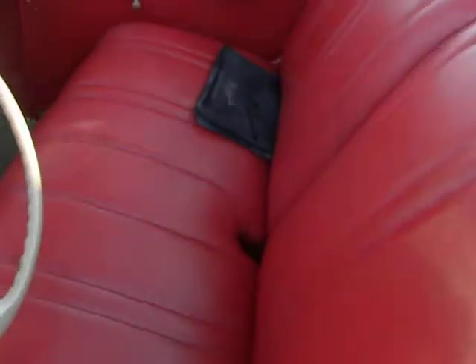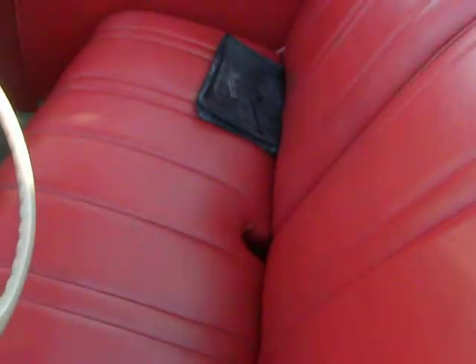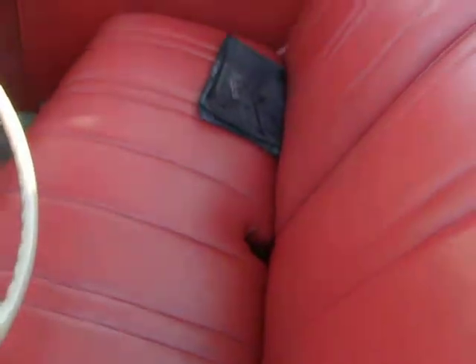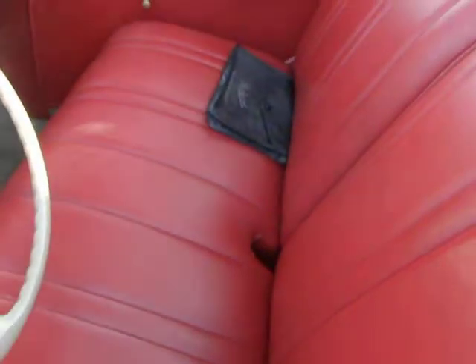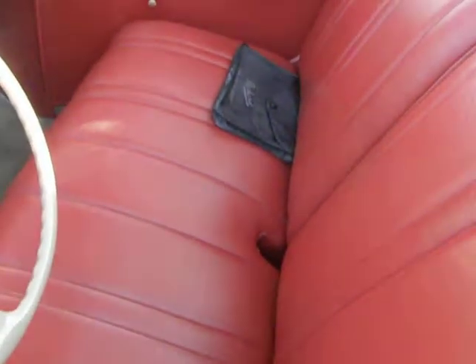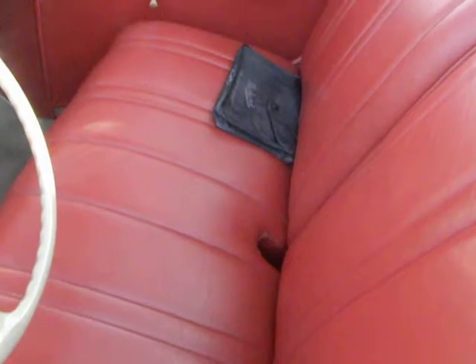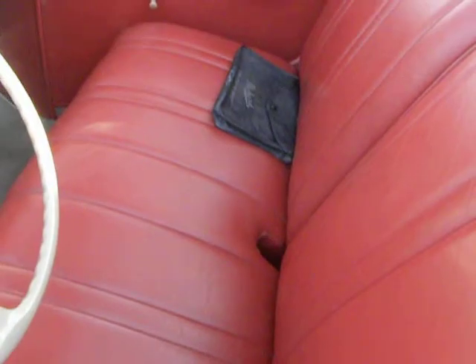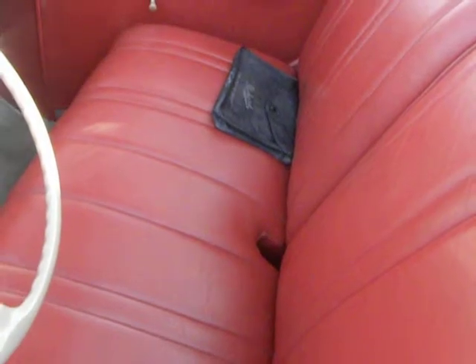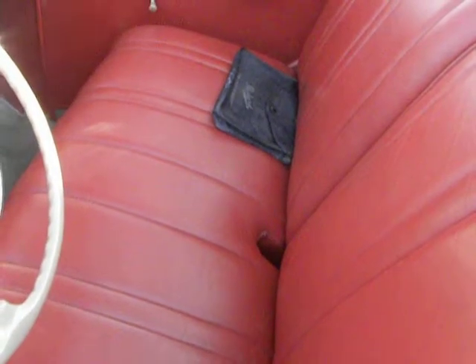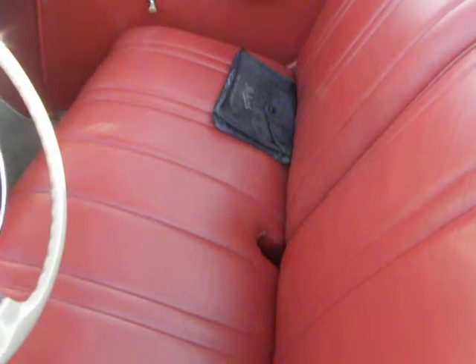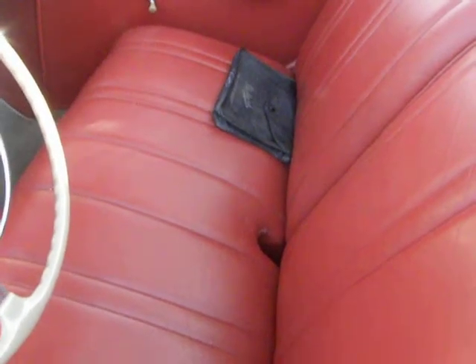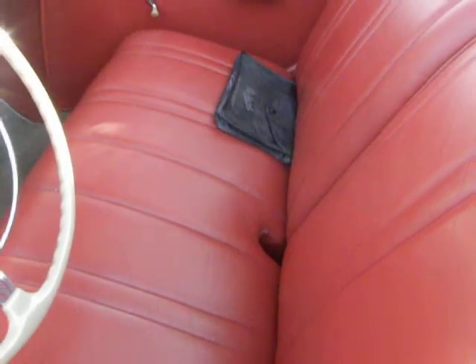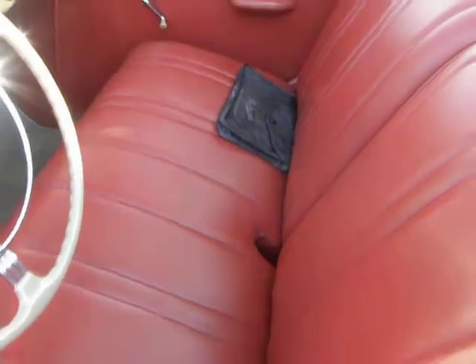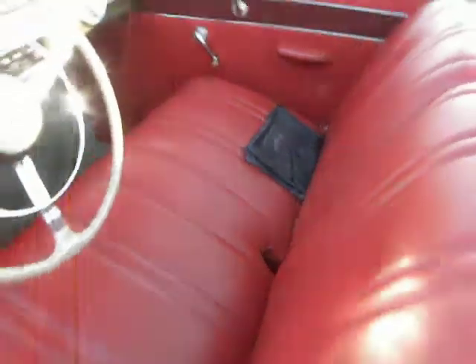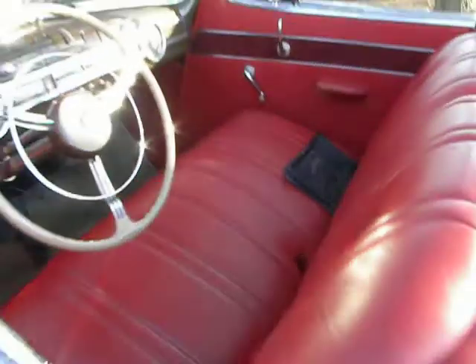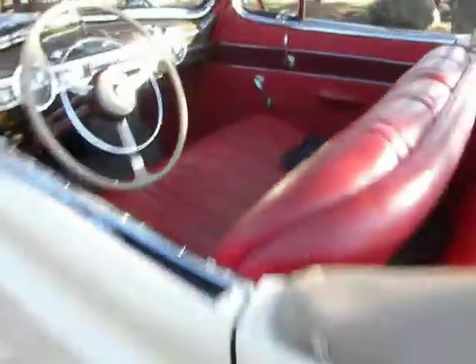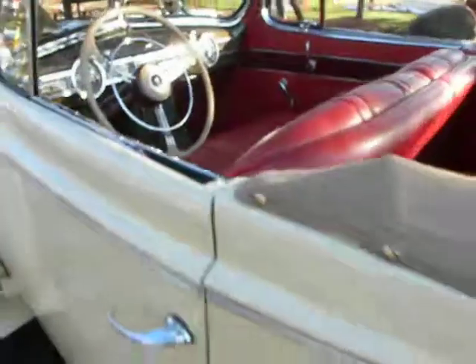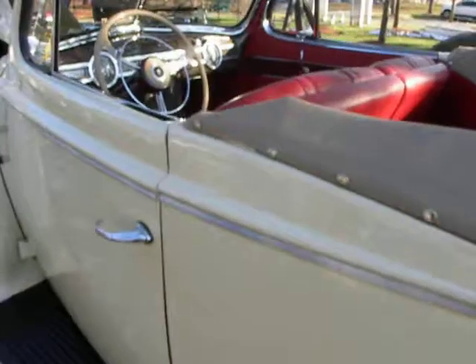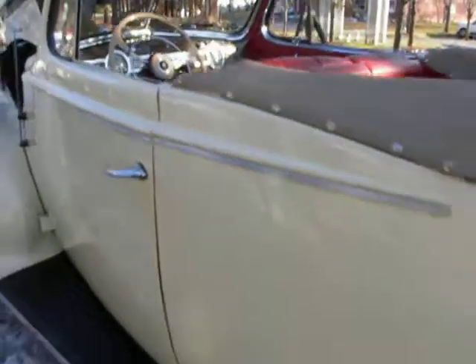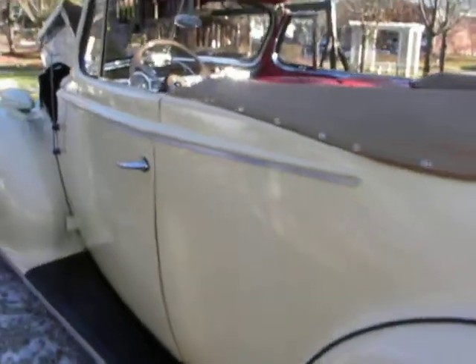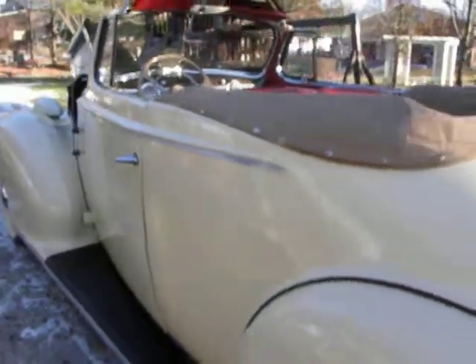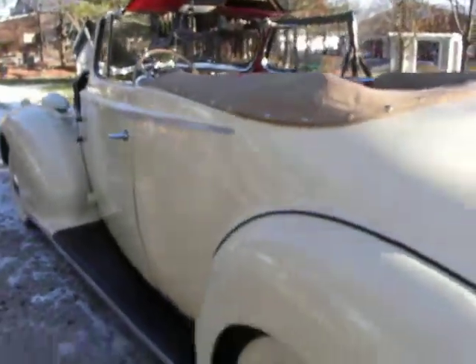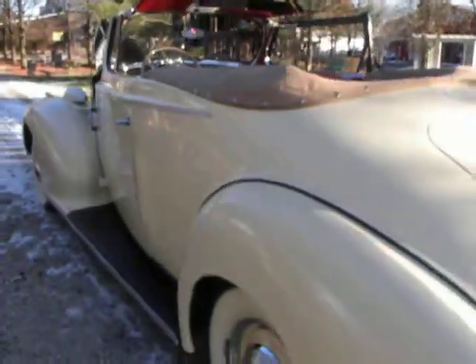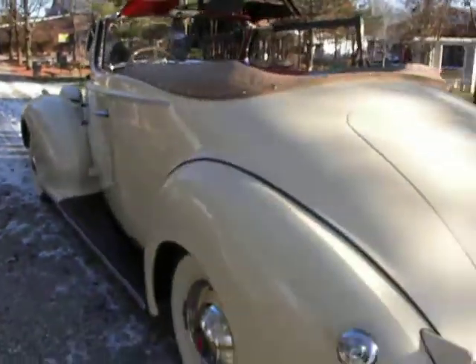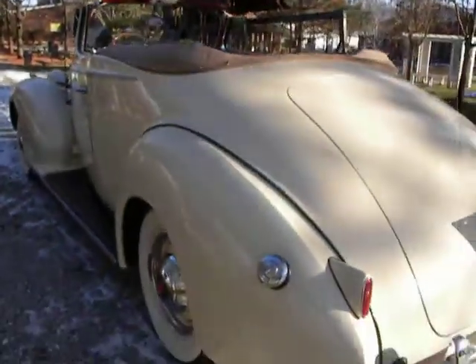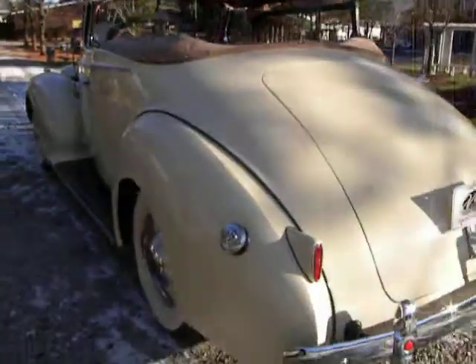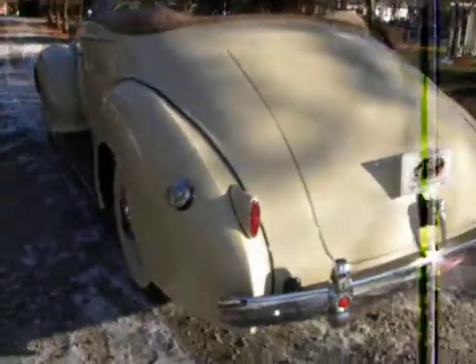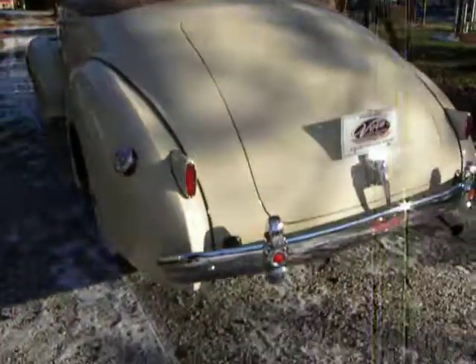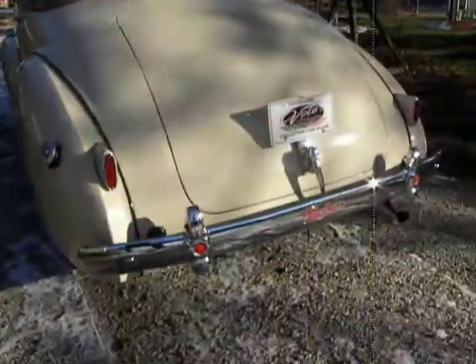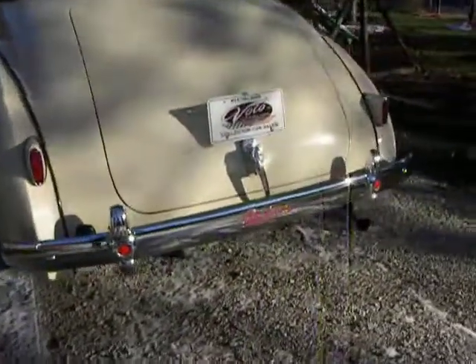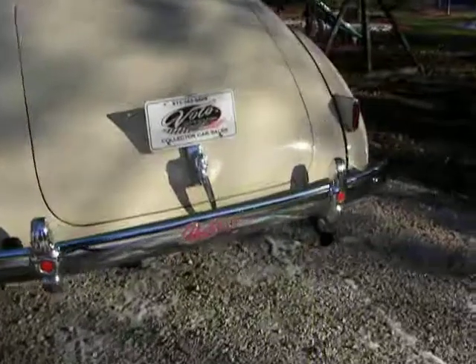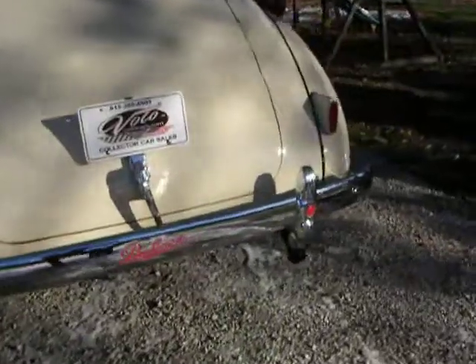Nice leather interior. It's even got the shop manual. Nice chrome.